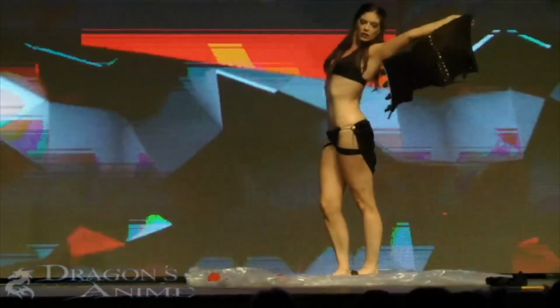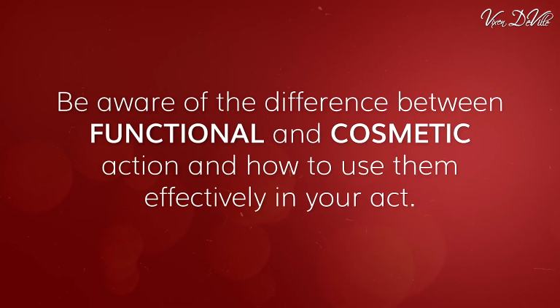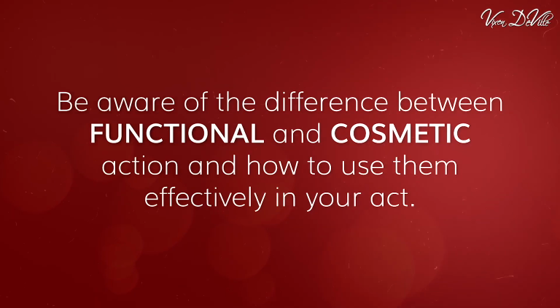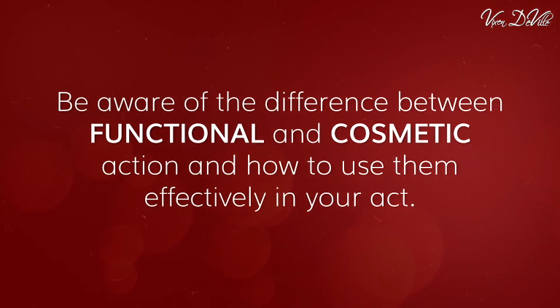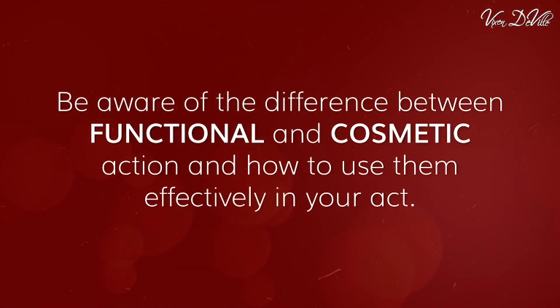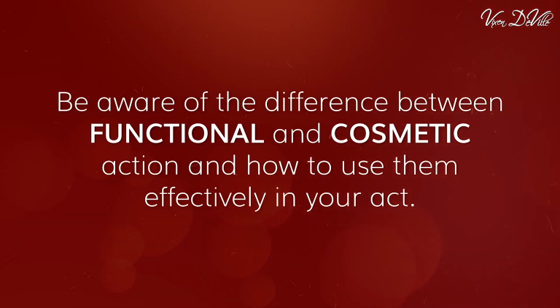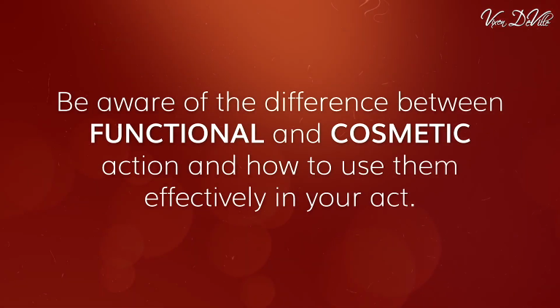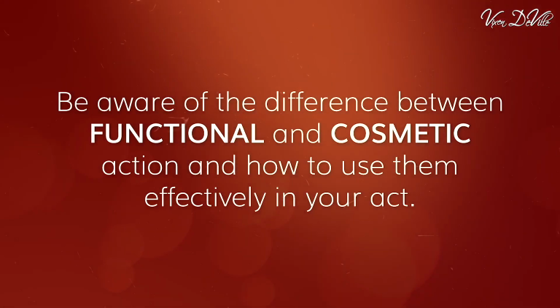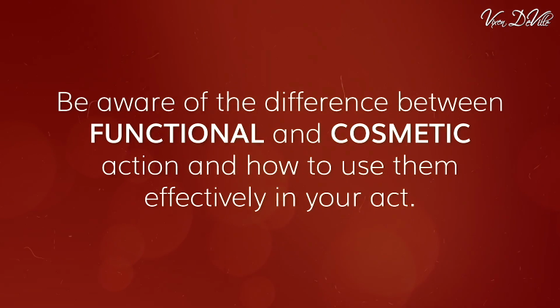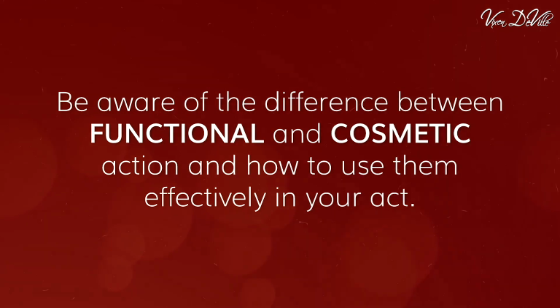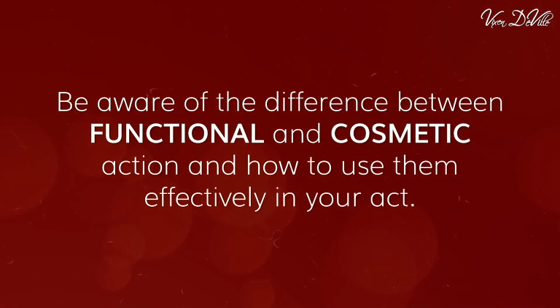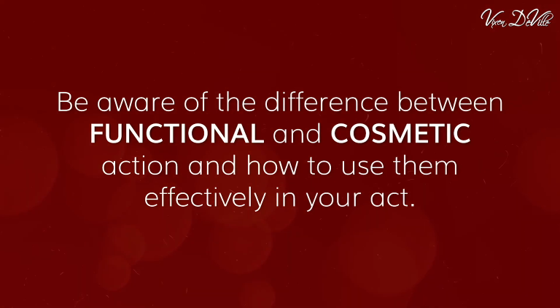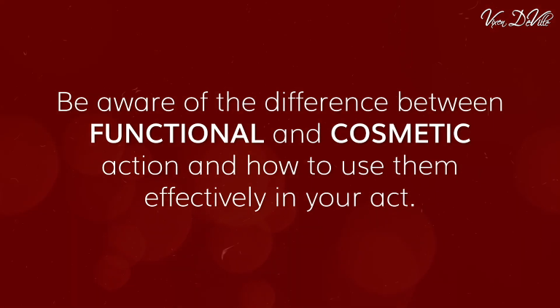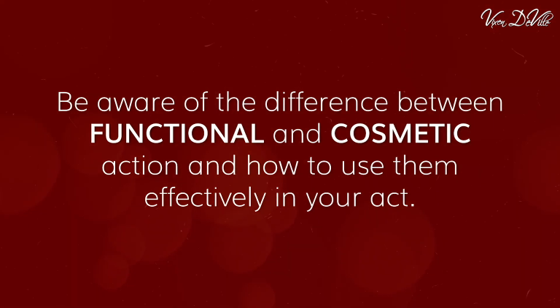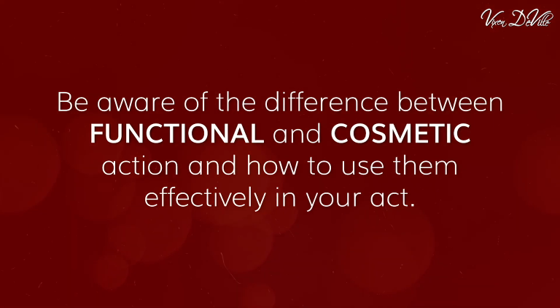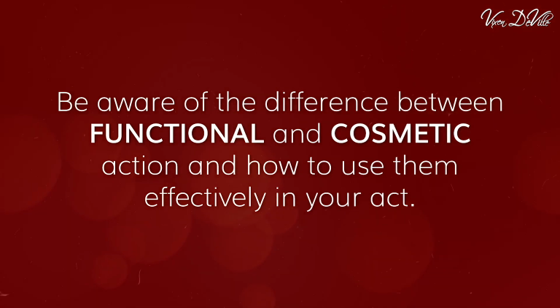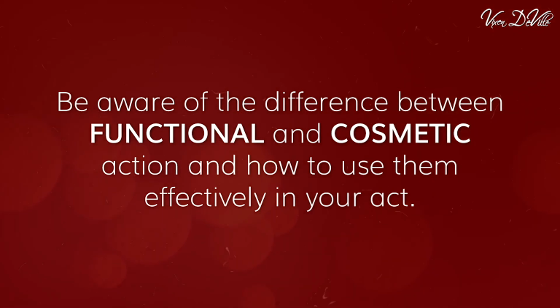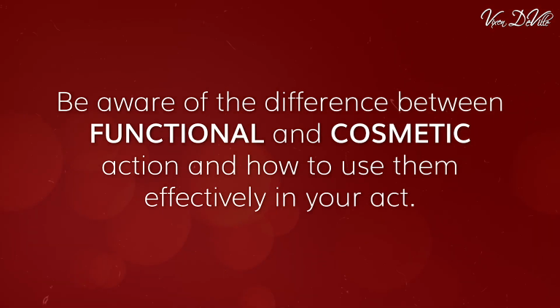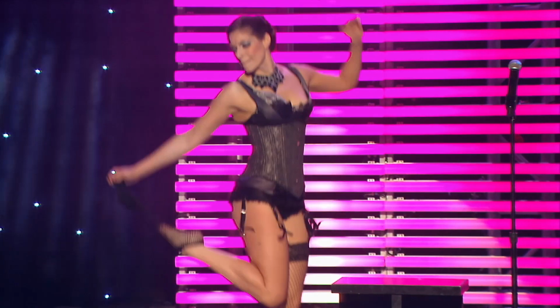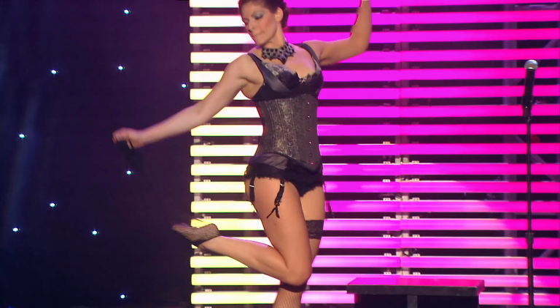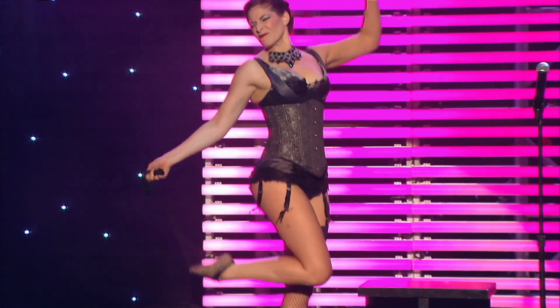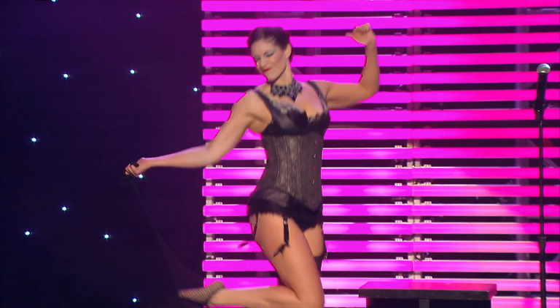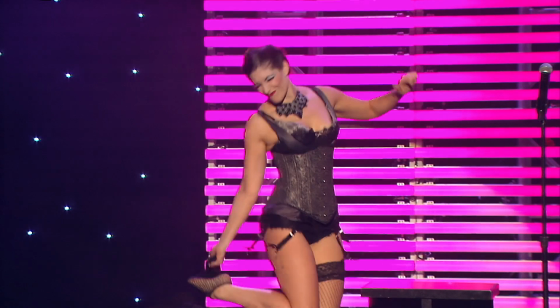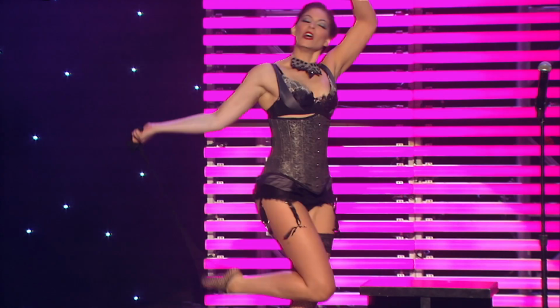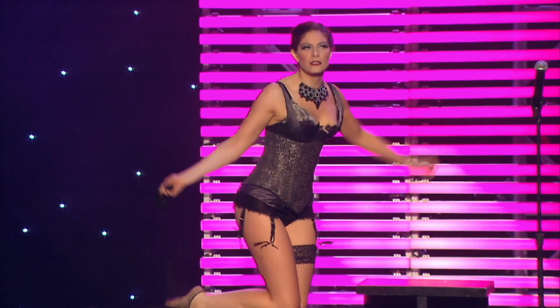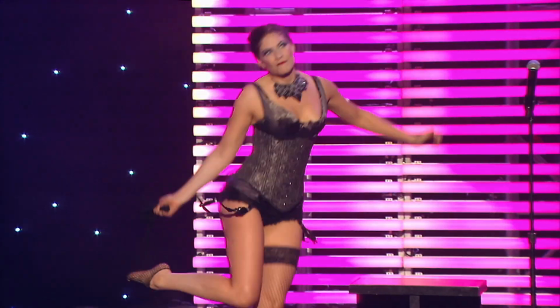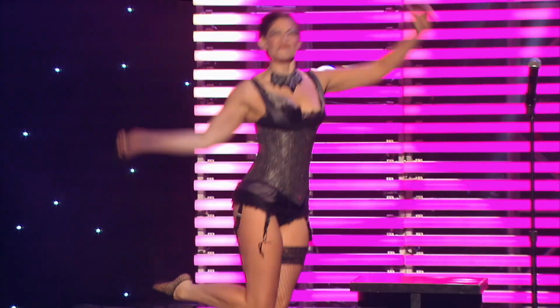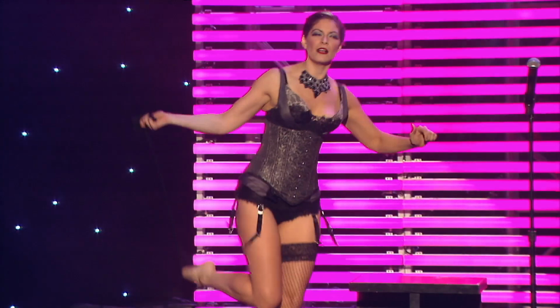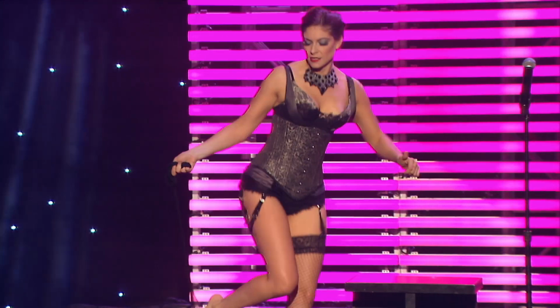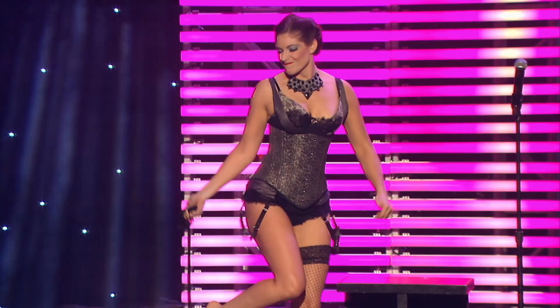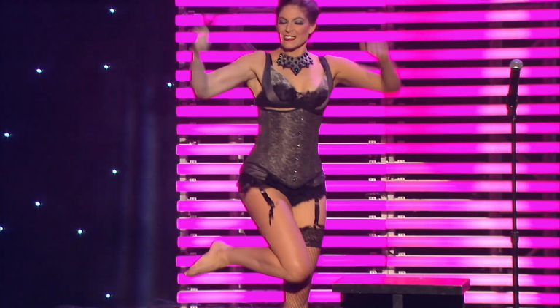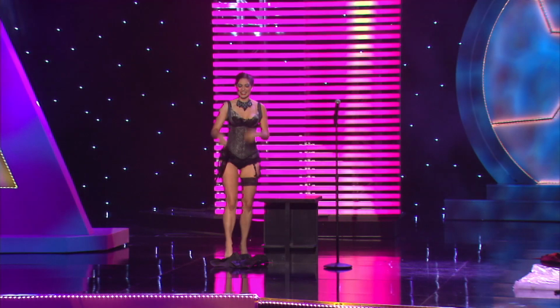Finally, I'll reveal to you the secret to using functional and cosmetic action, staying high status to your props and costume, and how to creatively and intentionally break the rules for character and storytelling effect.